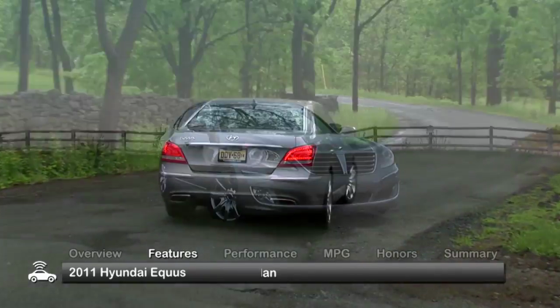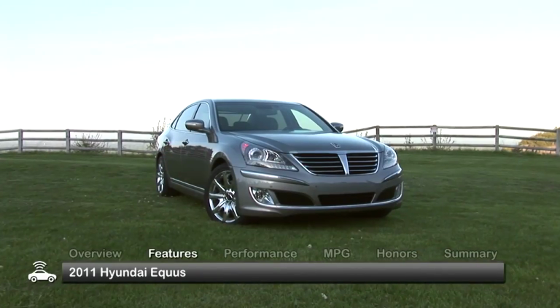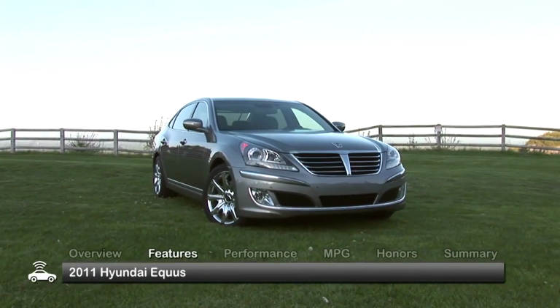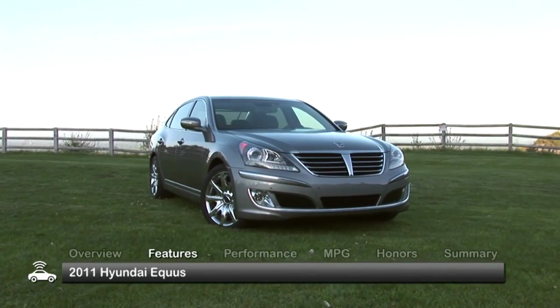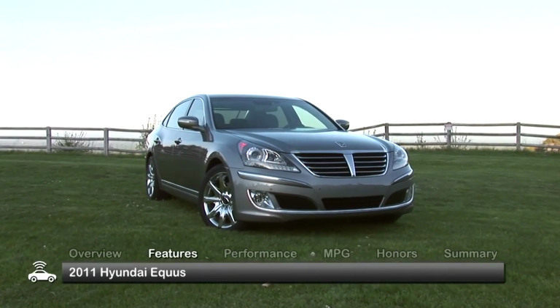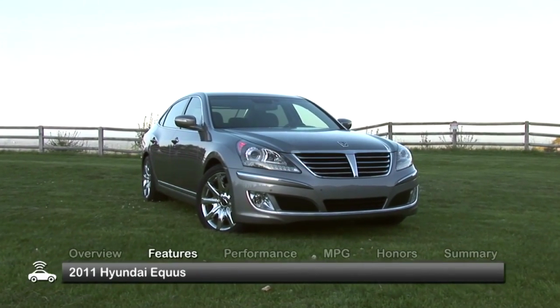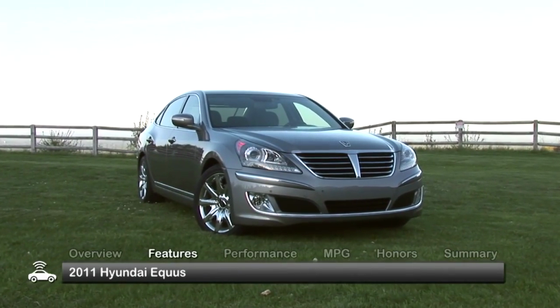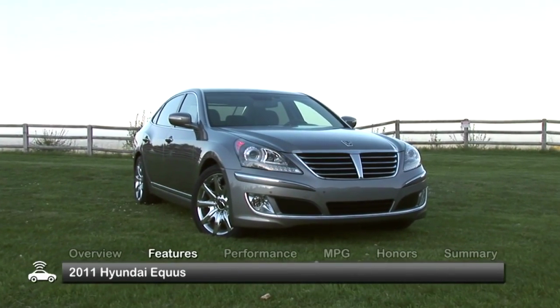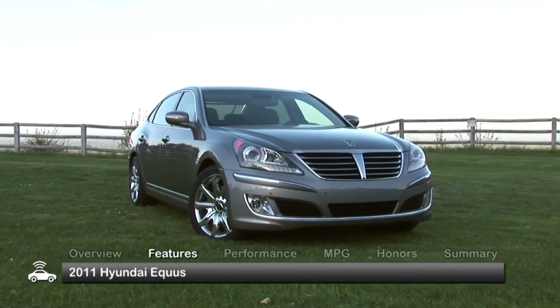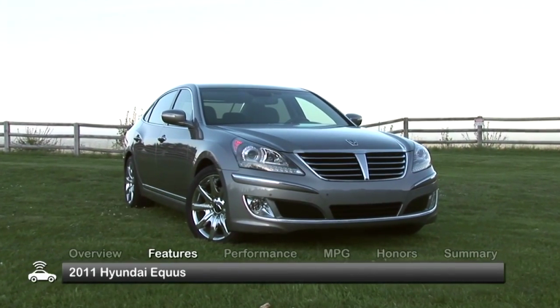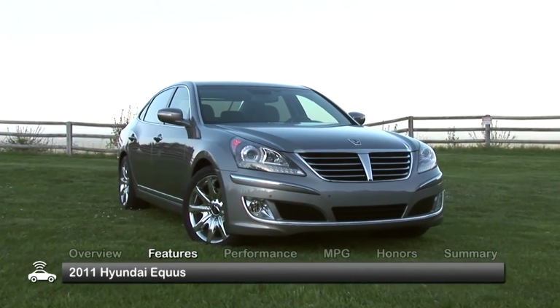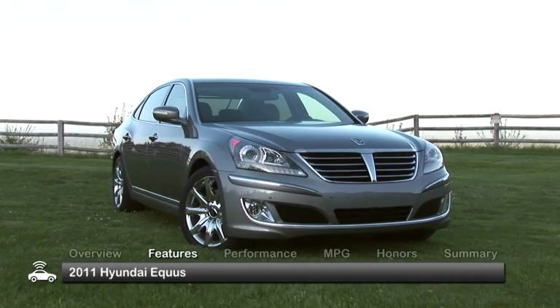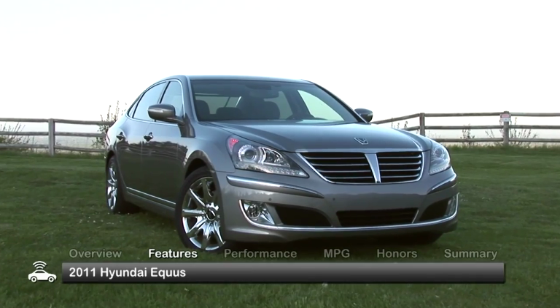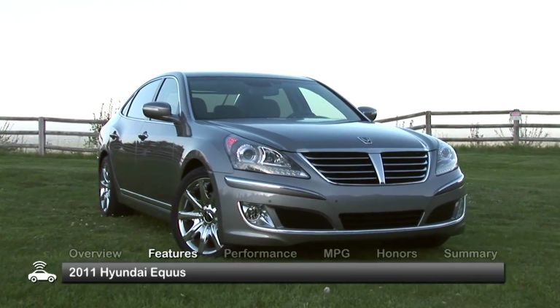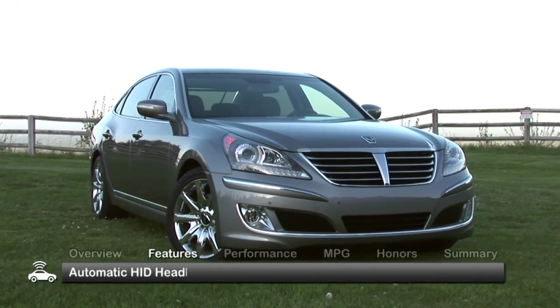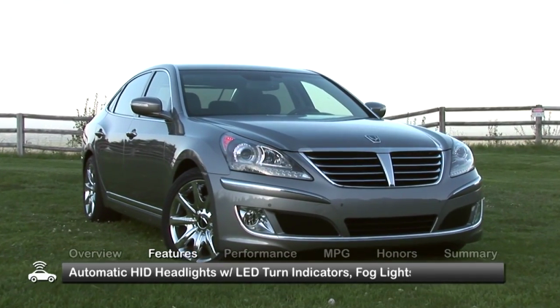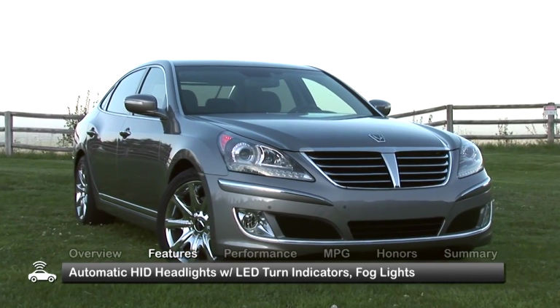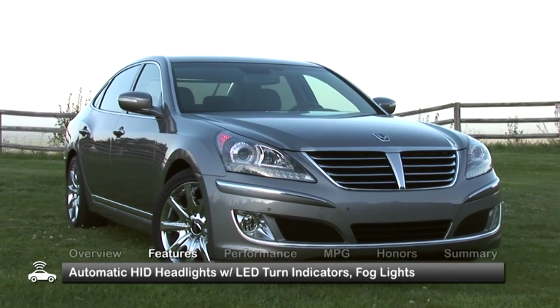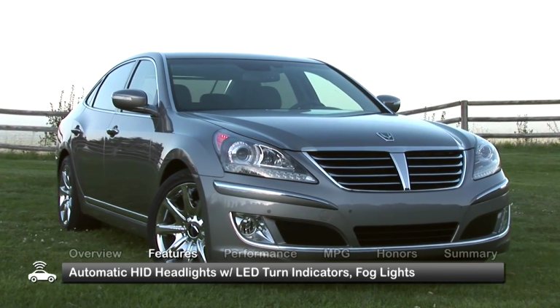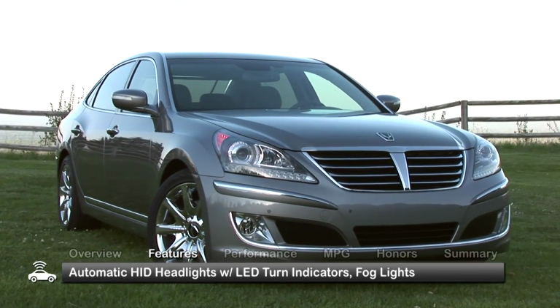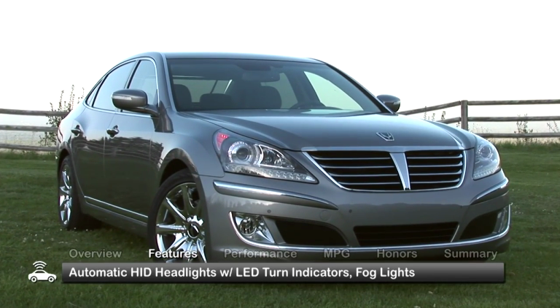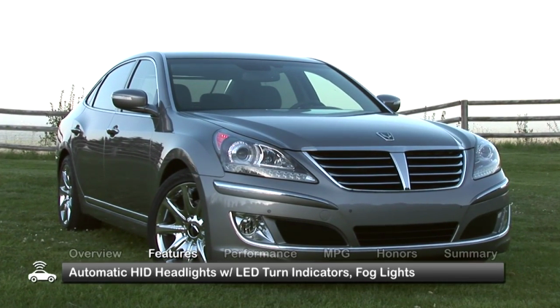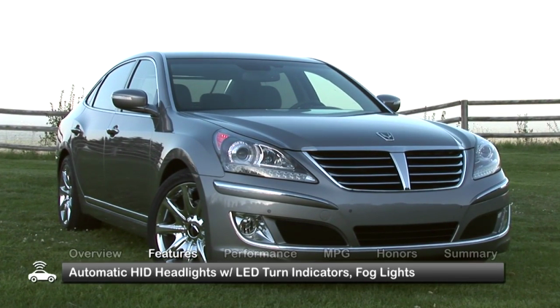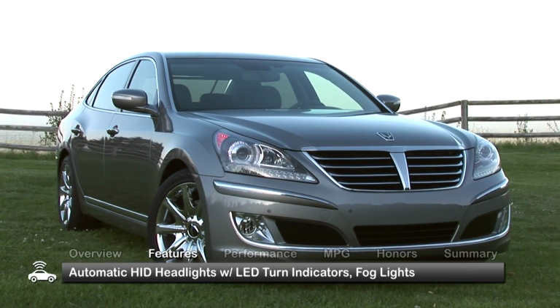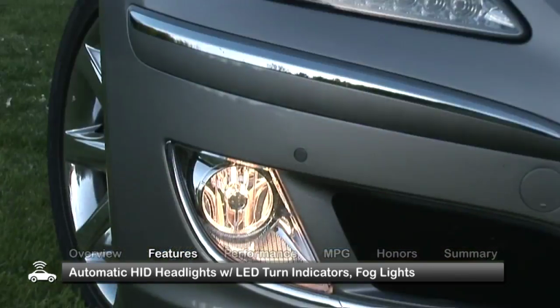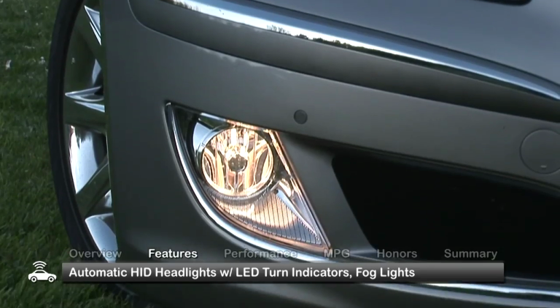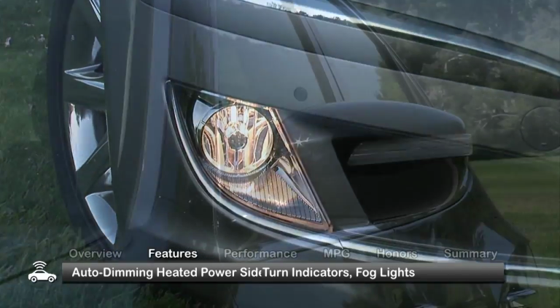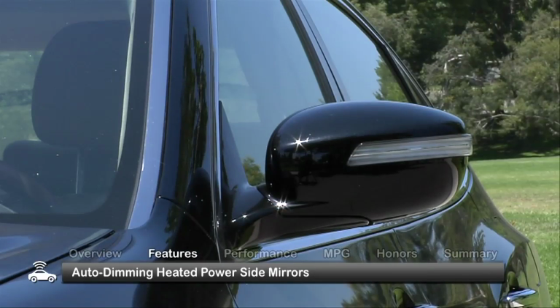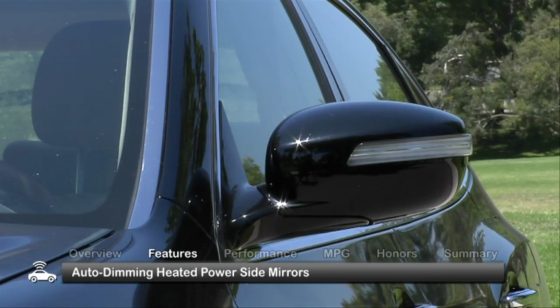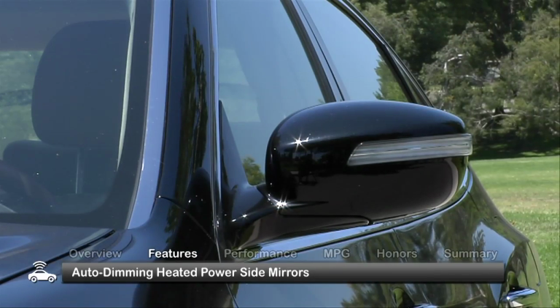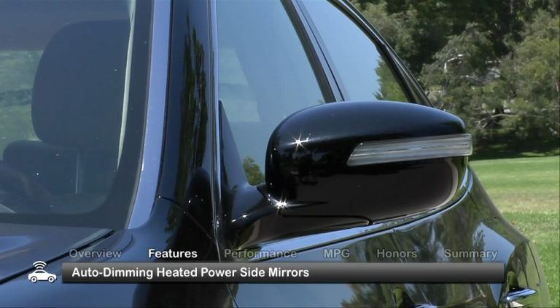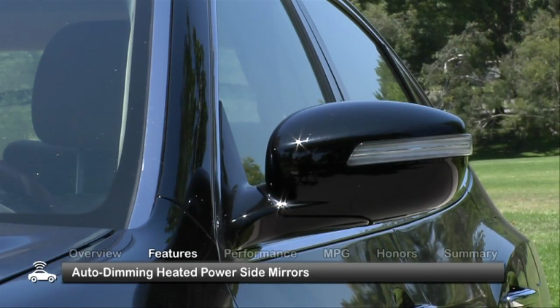The exterior of the 2011 Equus is large and imposing looking. Standard features include automatic HID headlights and LED turn indicators, fog lights, and auto-dimming power-heated side mirrors.